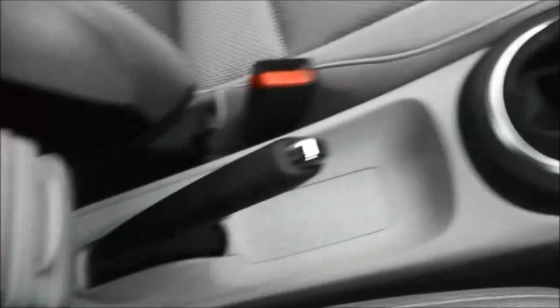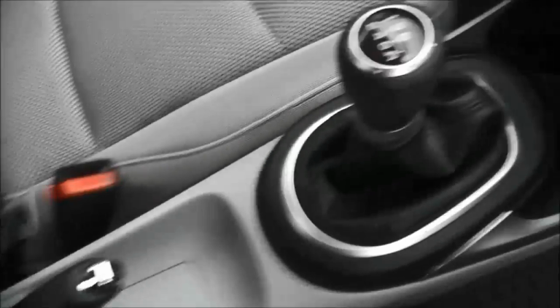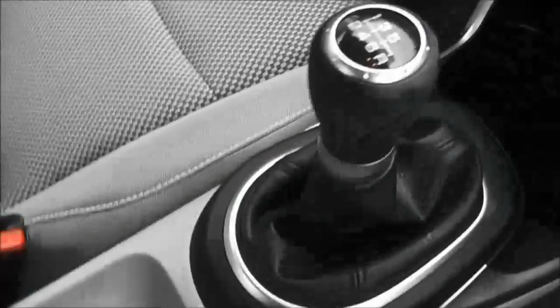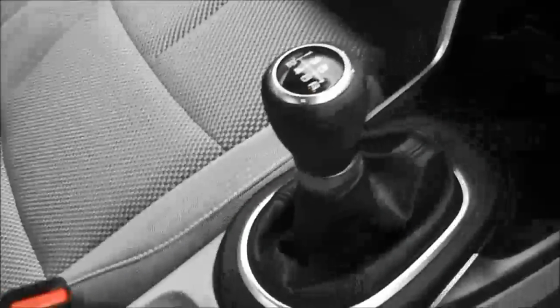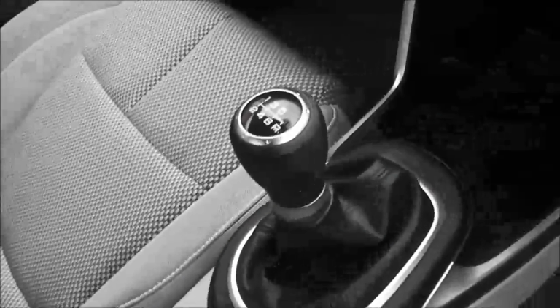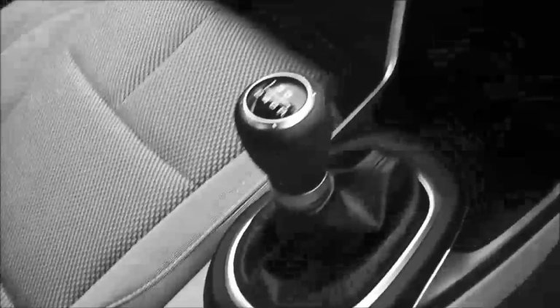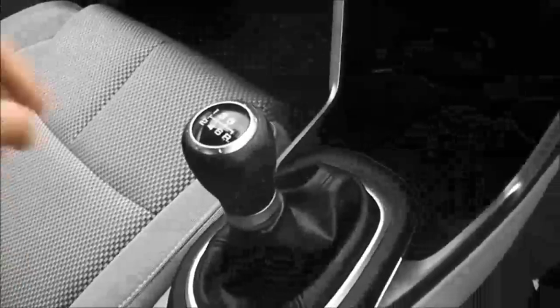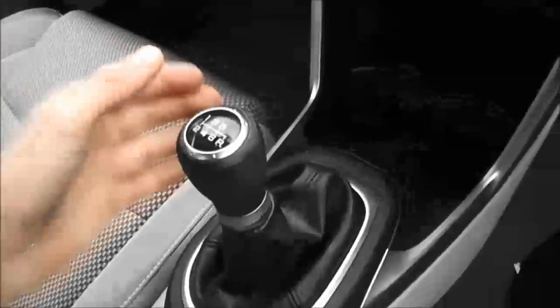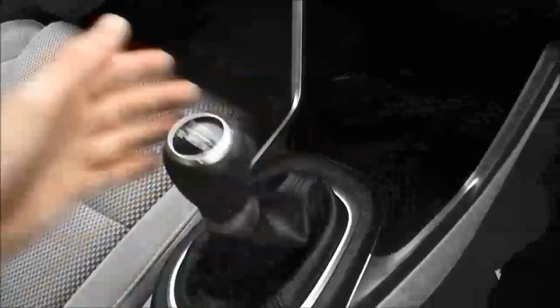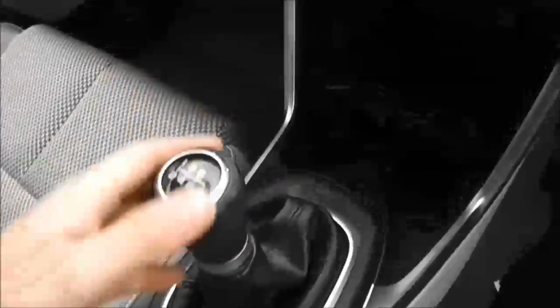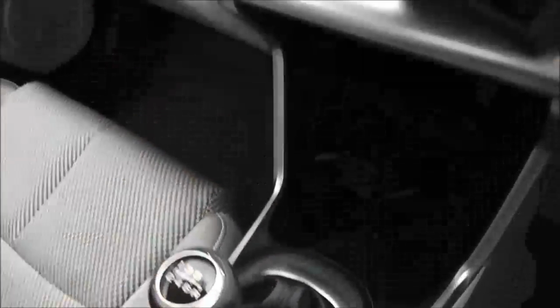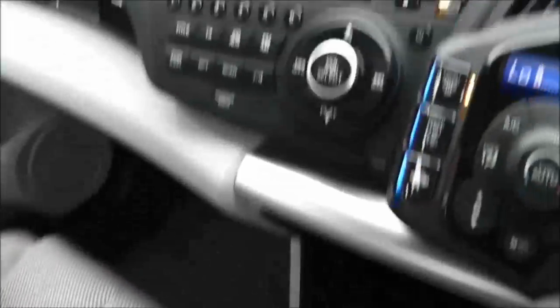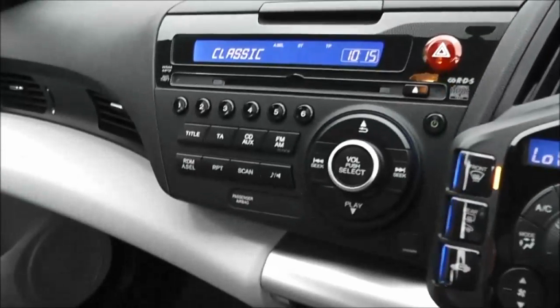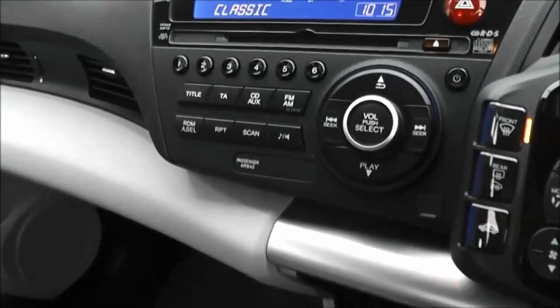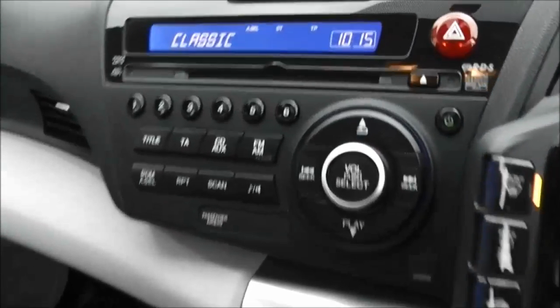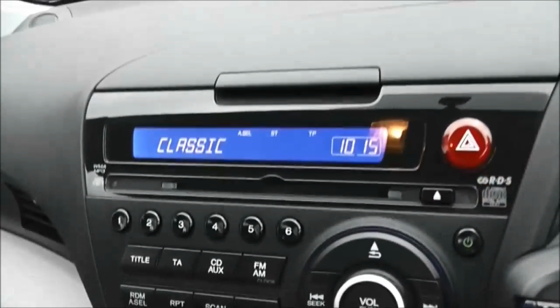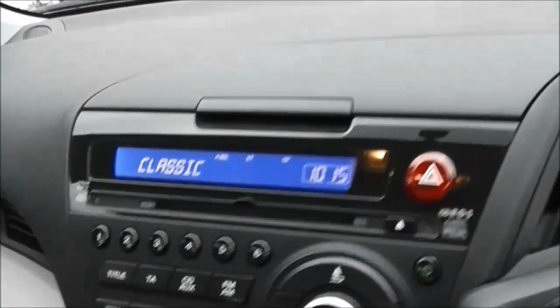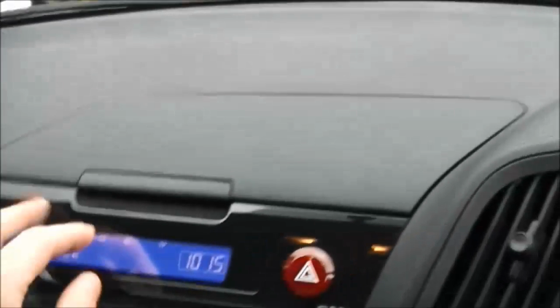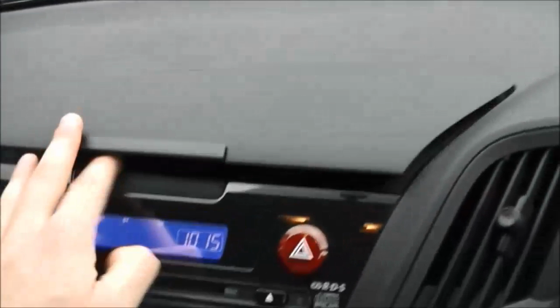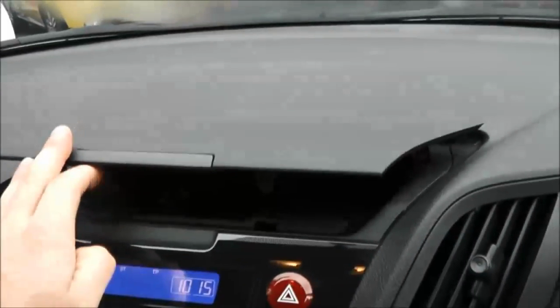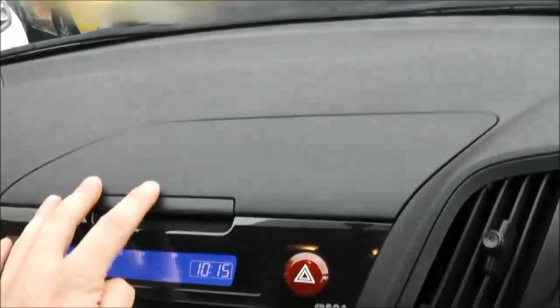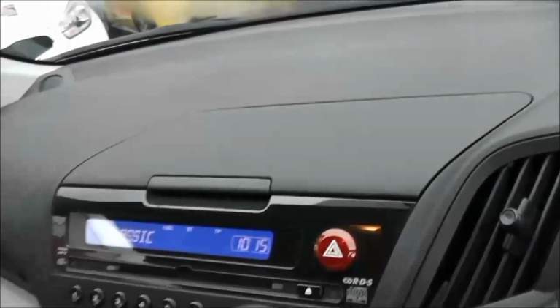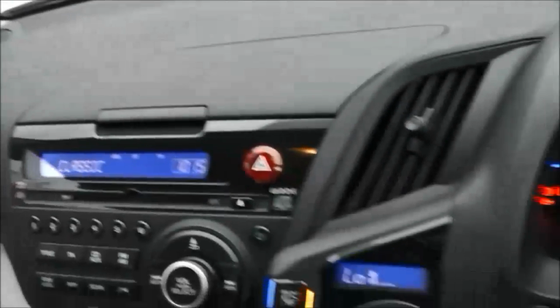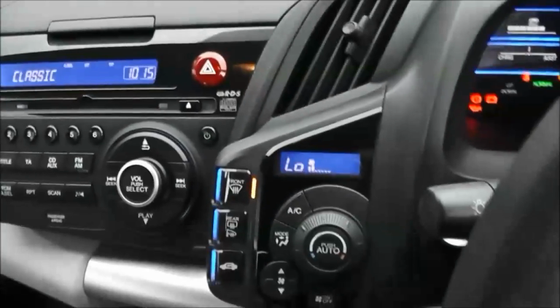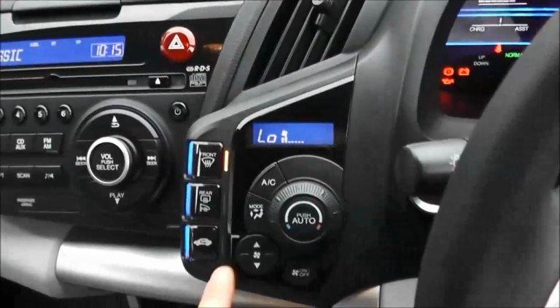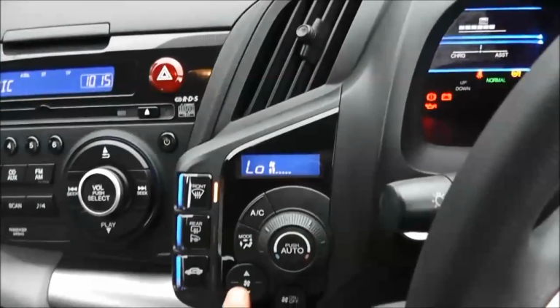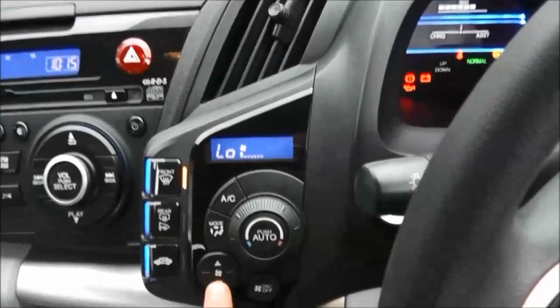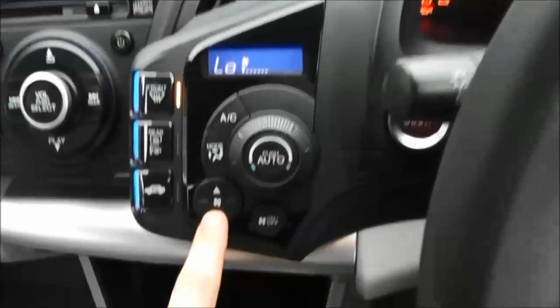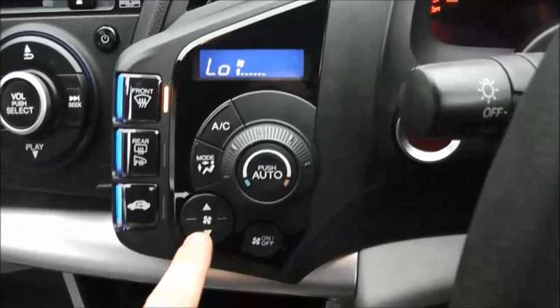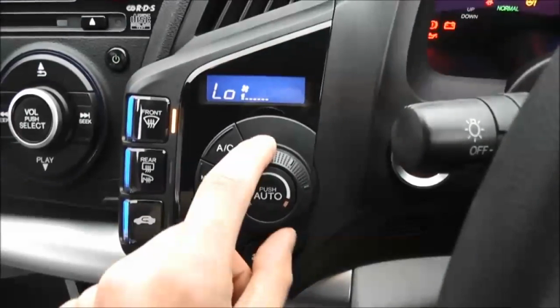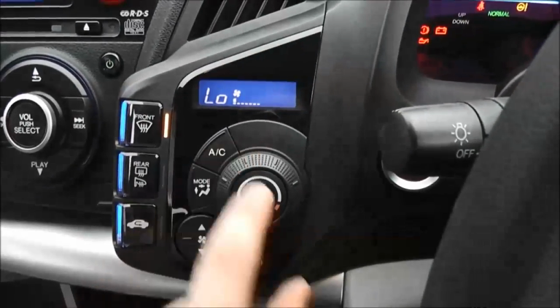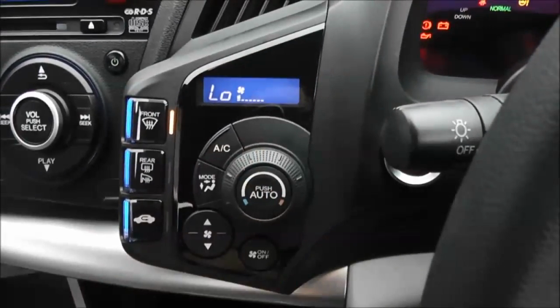It does come with a six-speed manual transmission. Other features include a CD player and radio with a digital screen in the middle and some storage up on the dash. There's also climate control with air conditioning, controlled just down to the left with an automatic function.